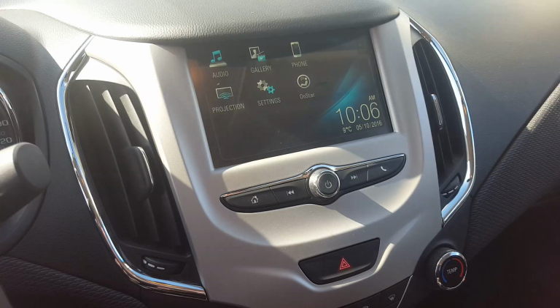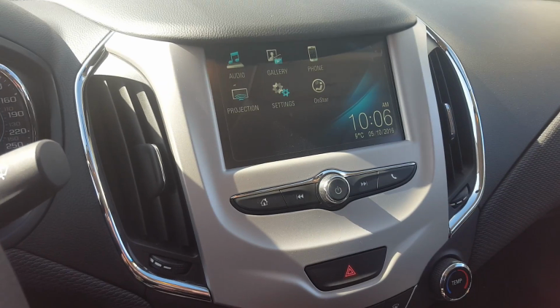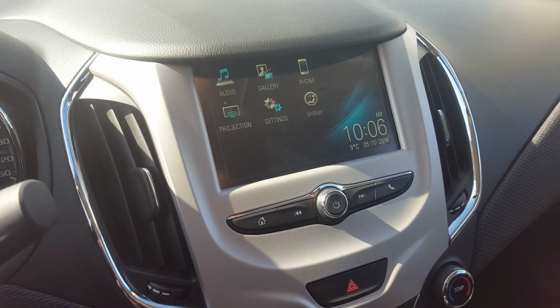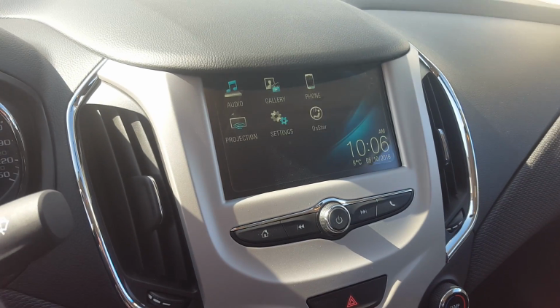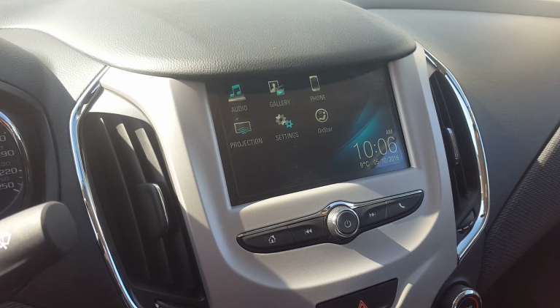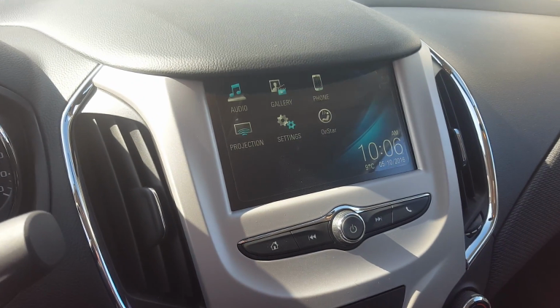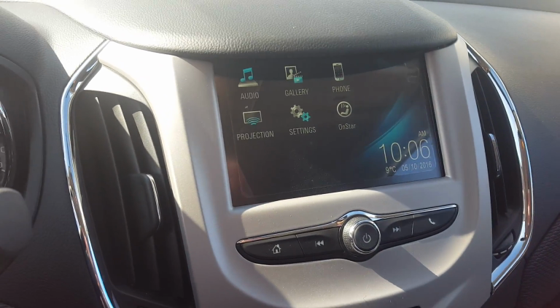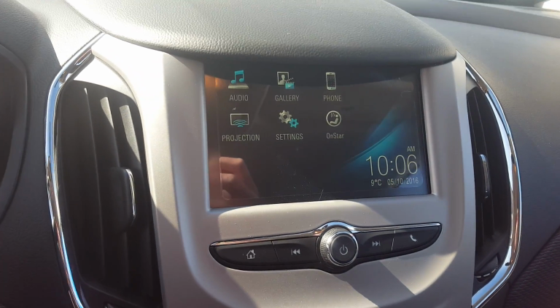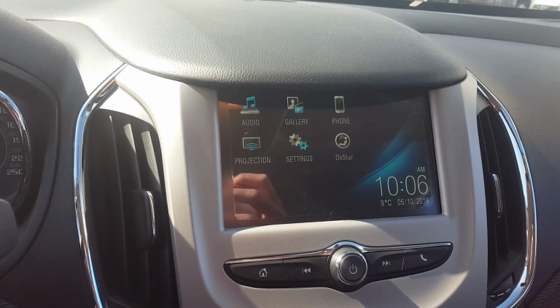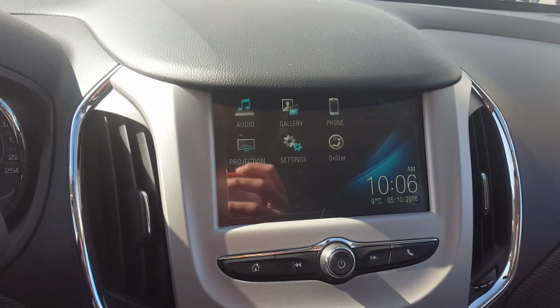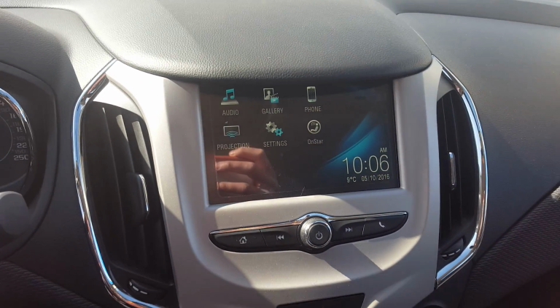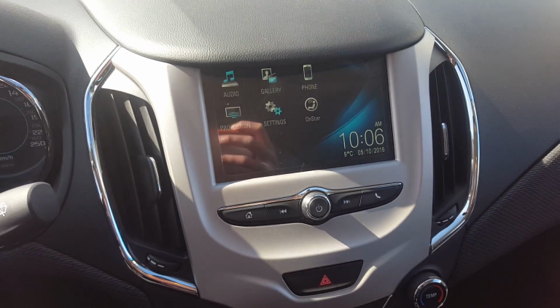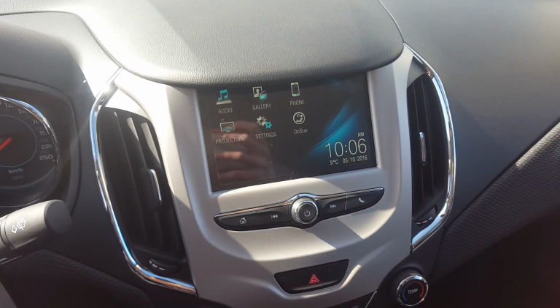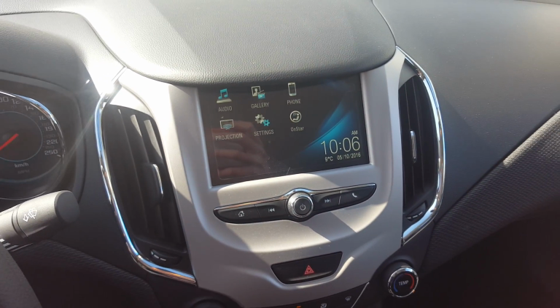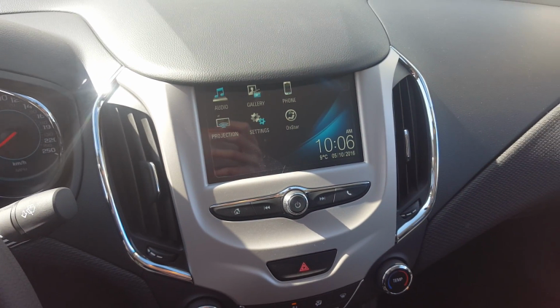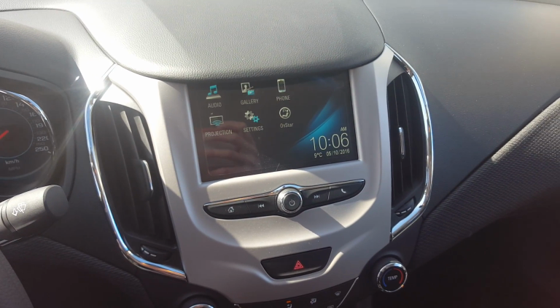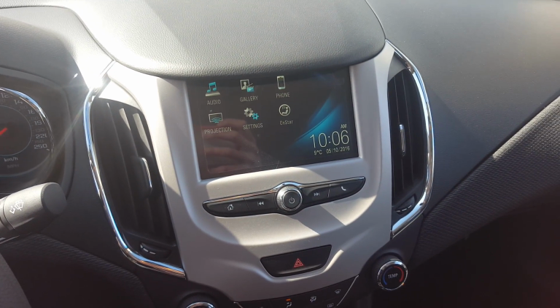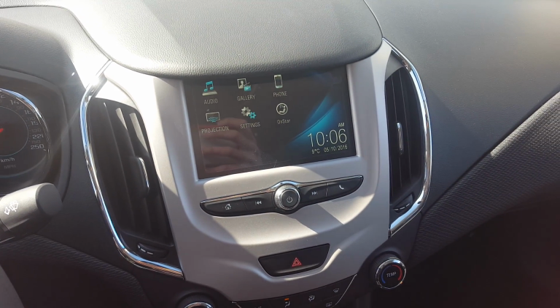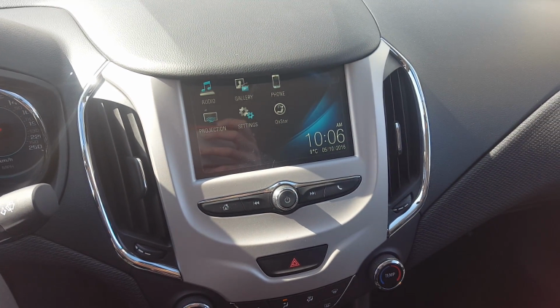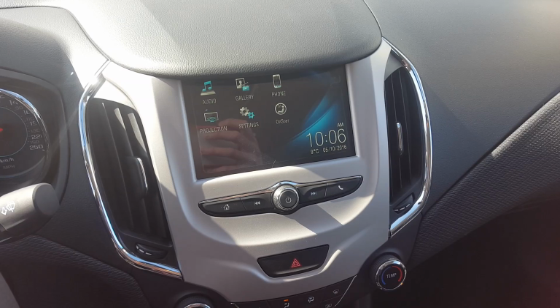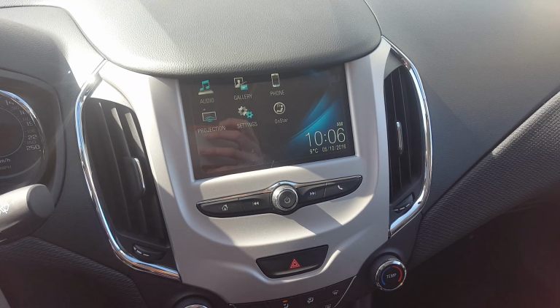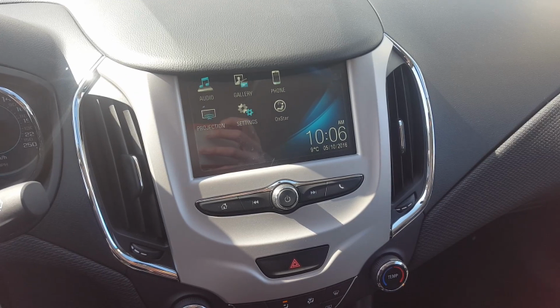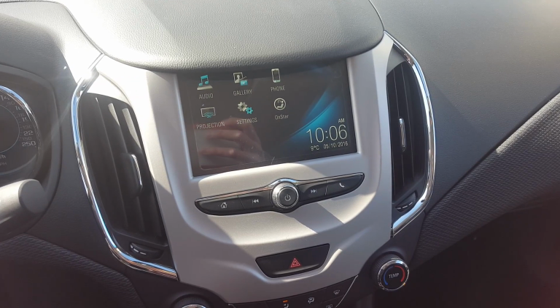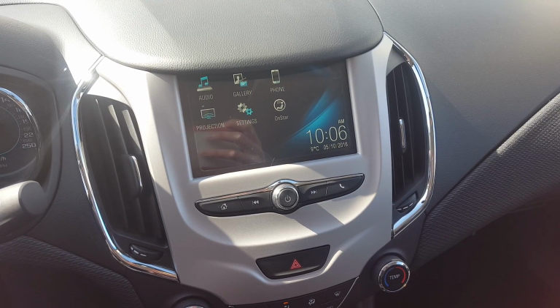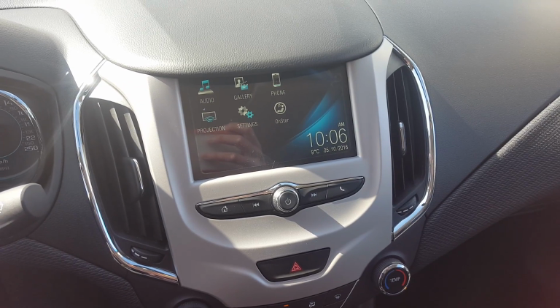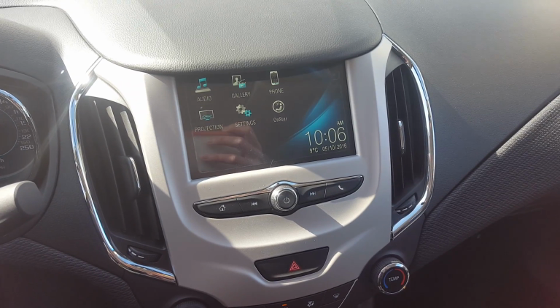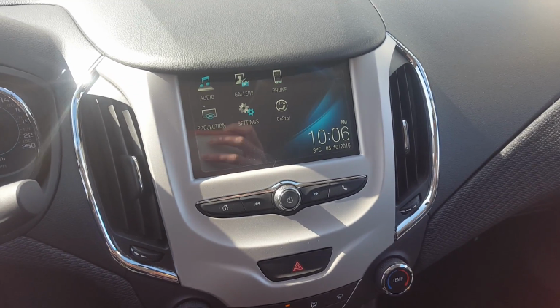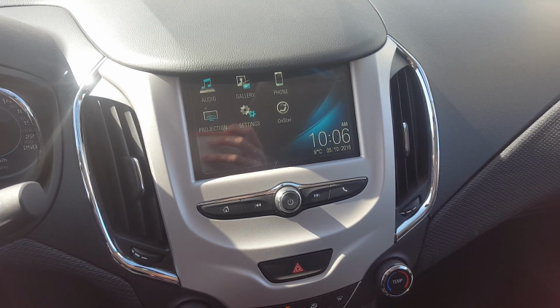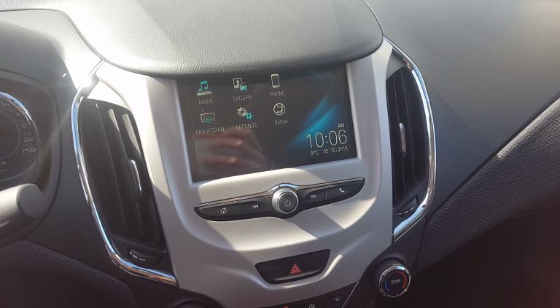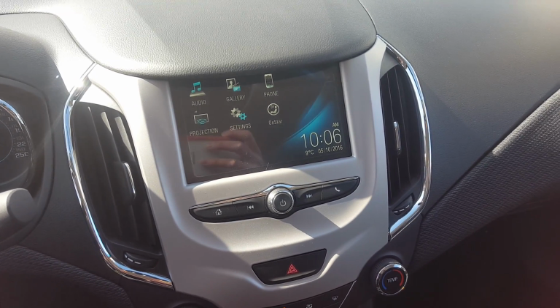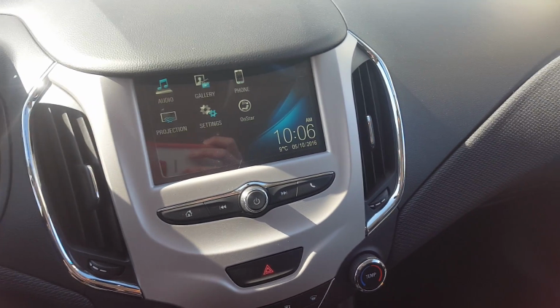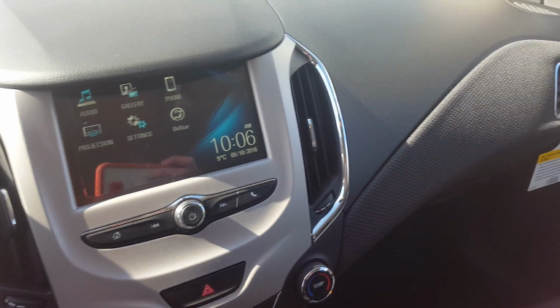Here we're looking at a touch screen entertainment system with AM, FM, and XM radio, auxiliary input, hands-free communication, backup camera, and OnStar.